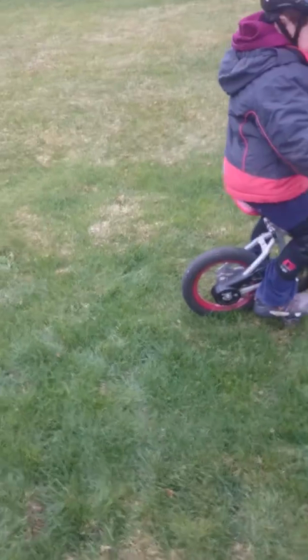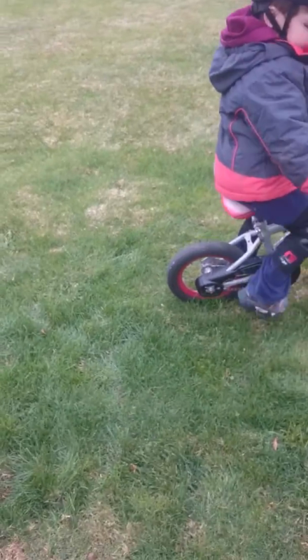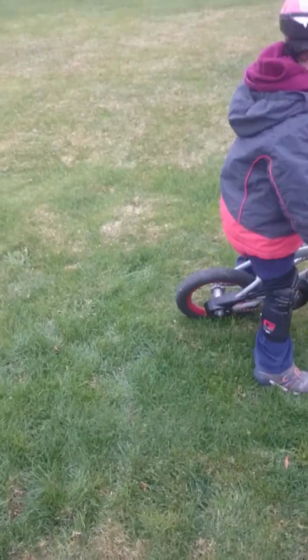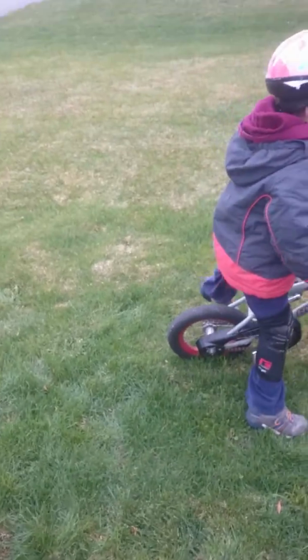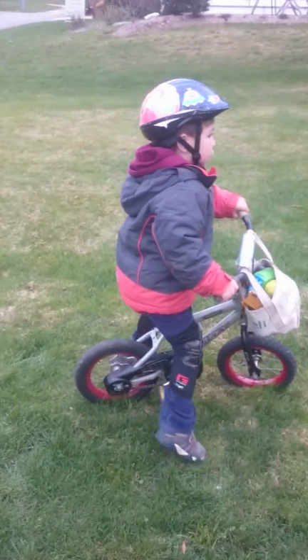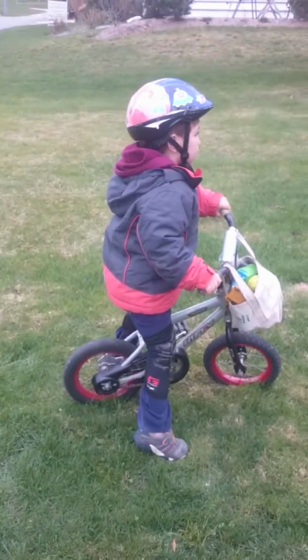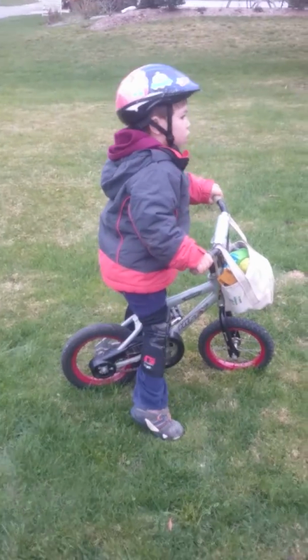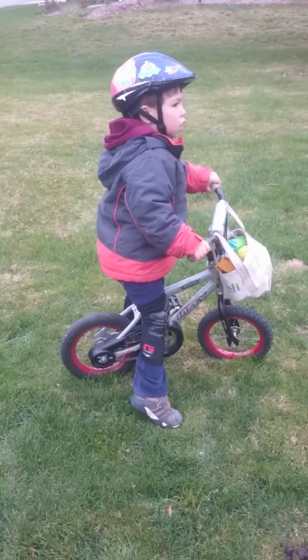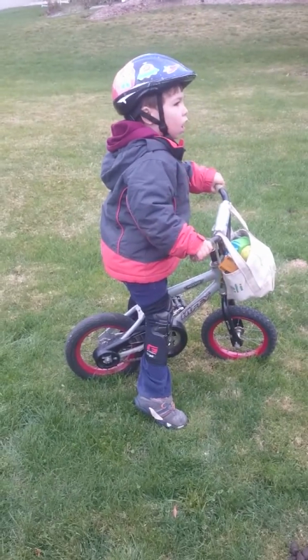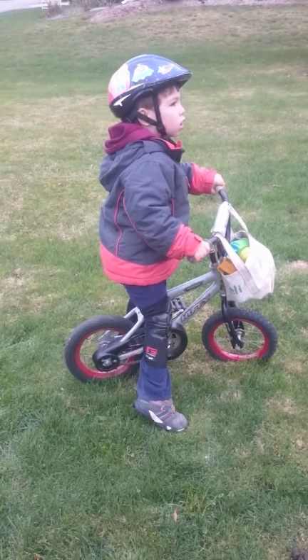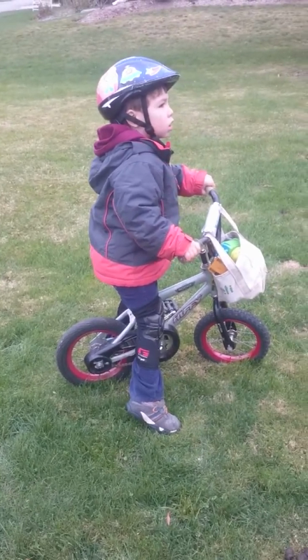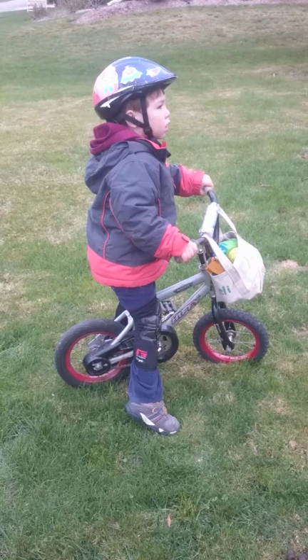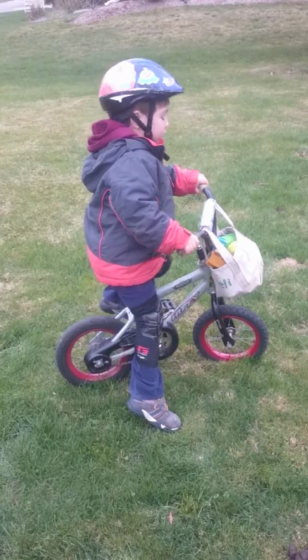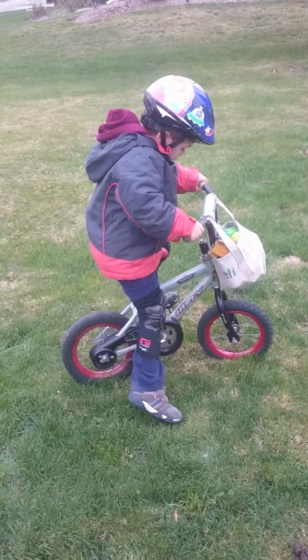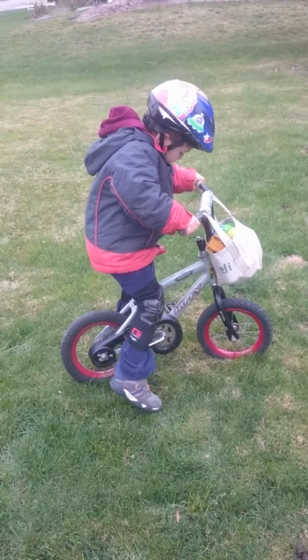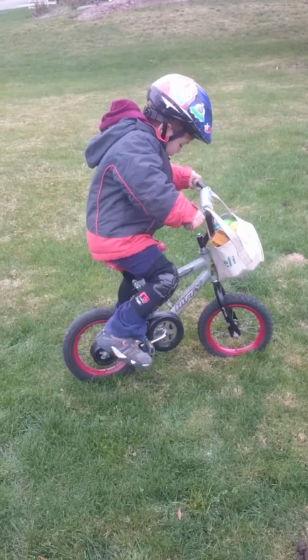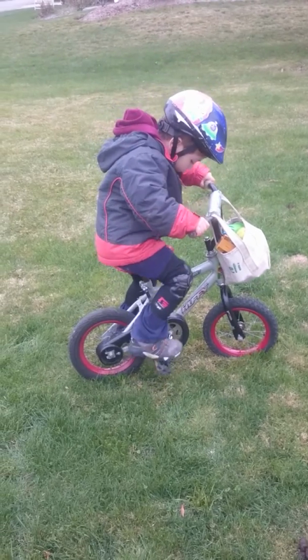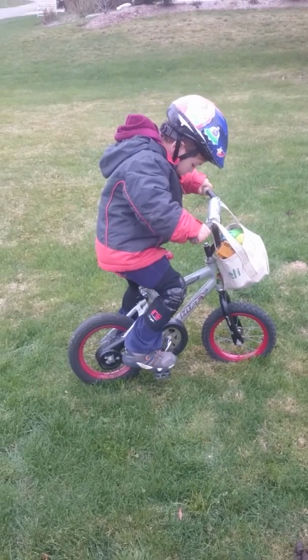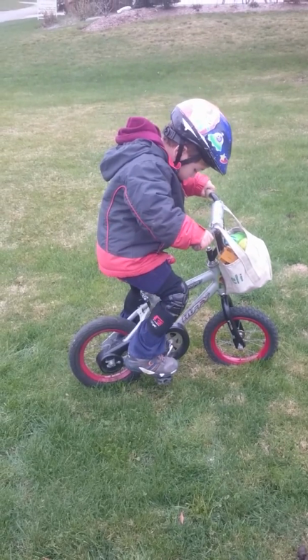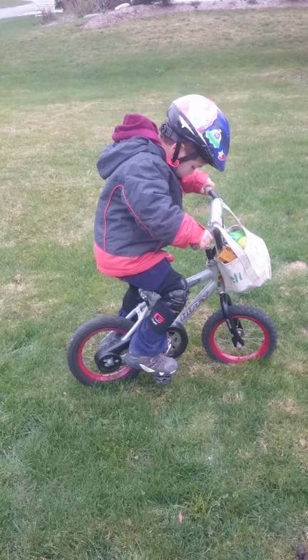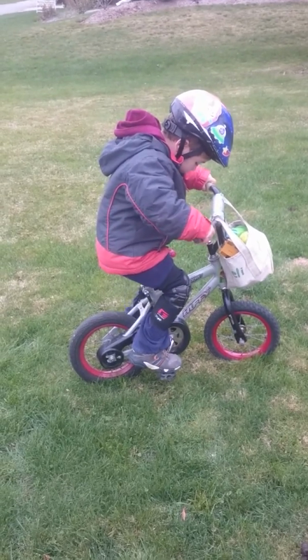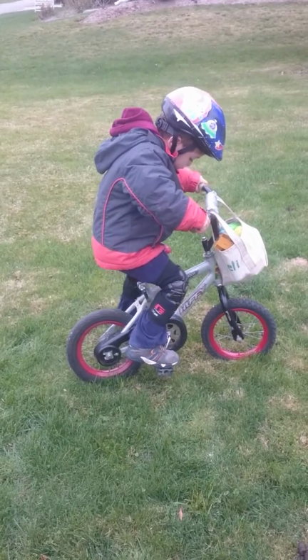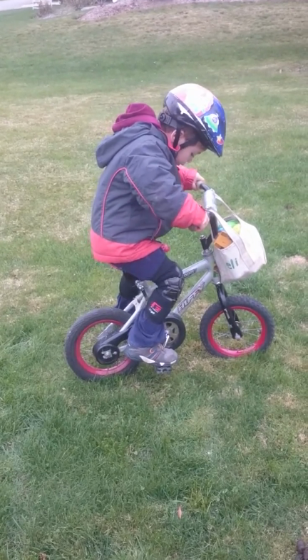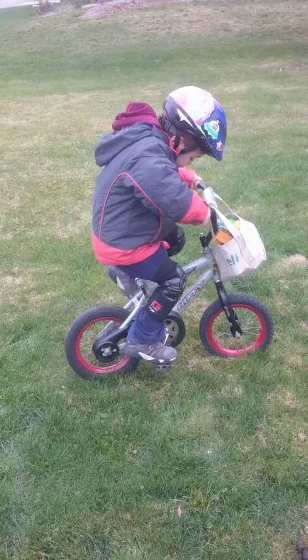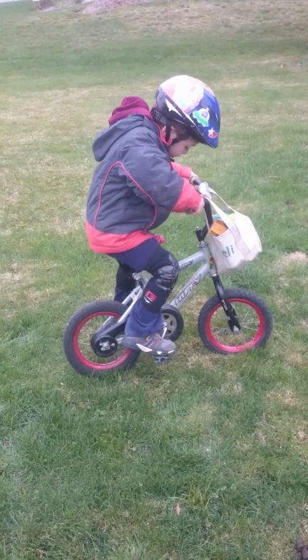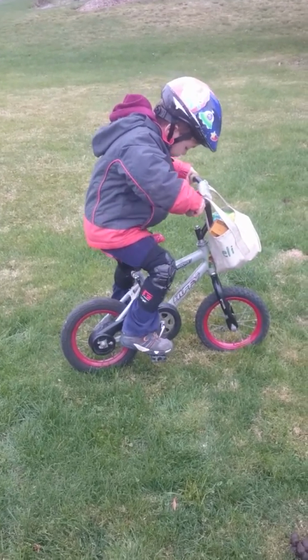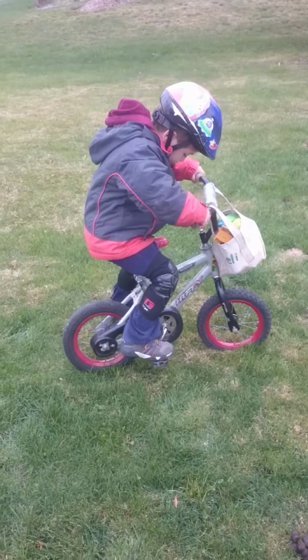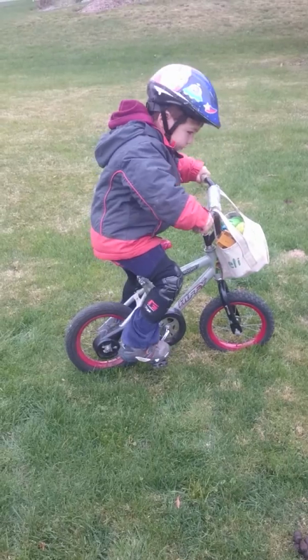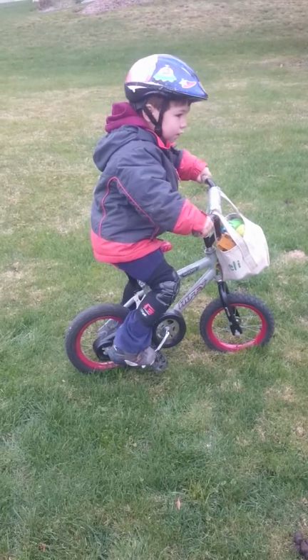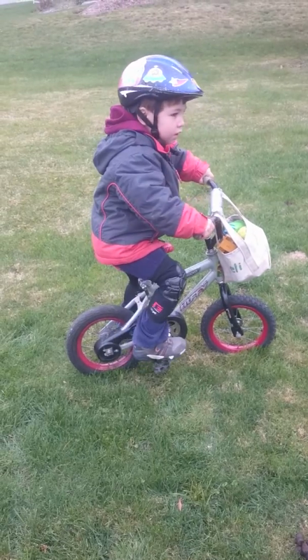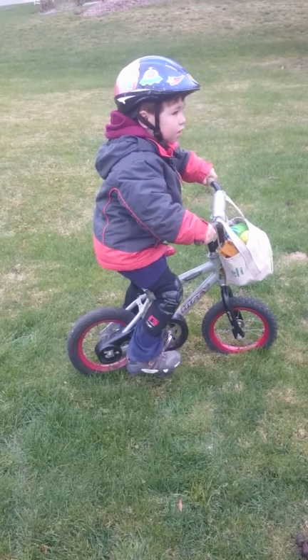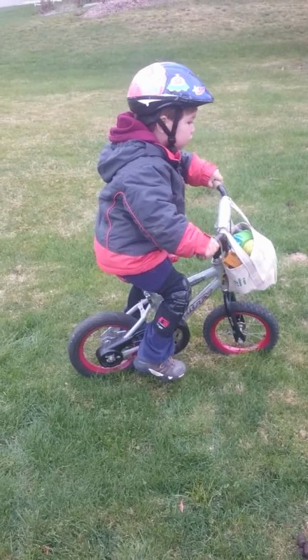Now you got to do the other pedal — your left foot. There you go. Now you got to push yourself forward a little bit and then pedal.